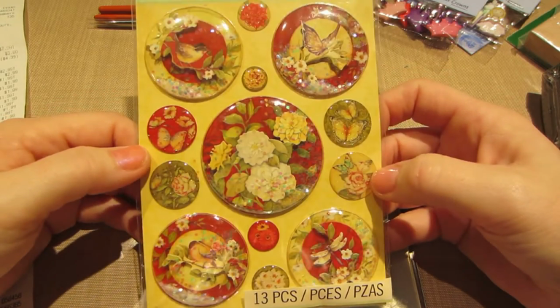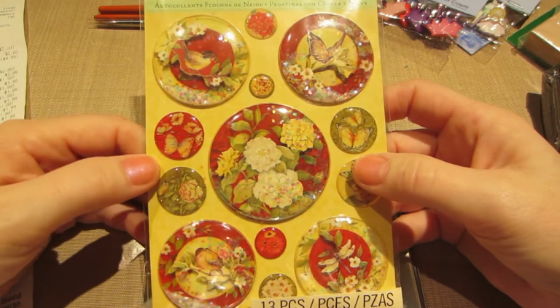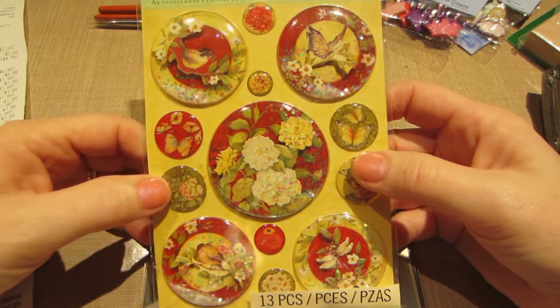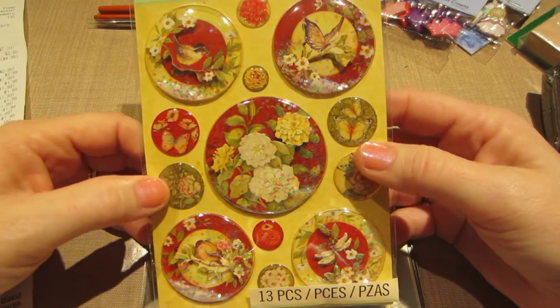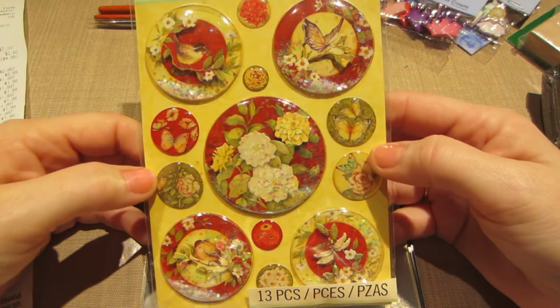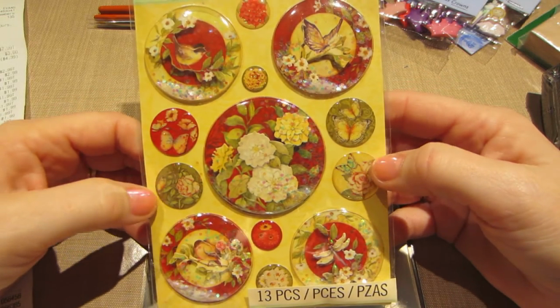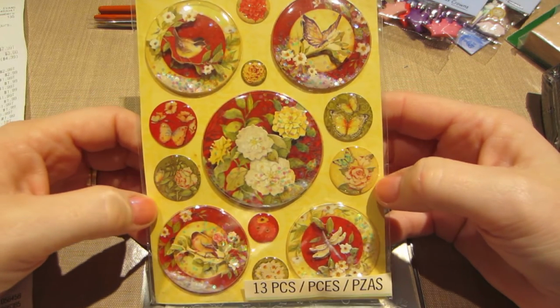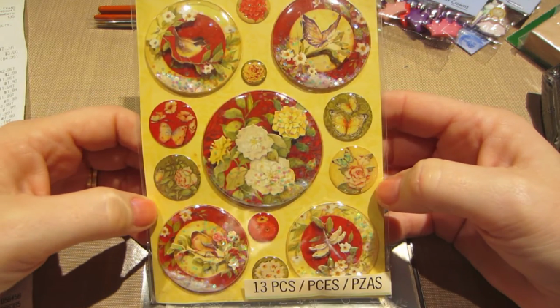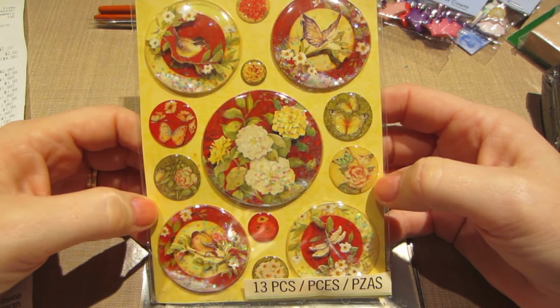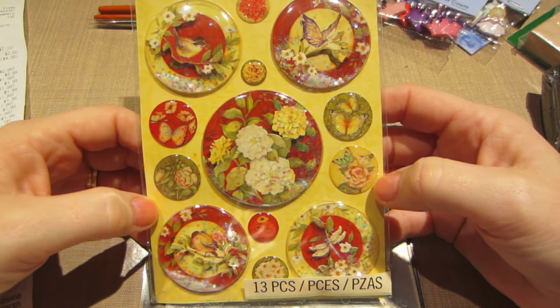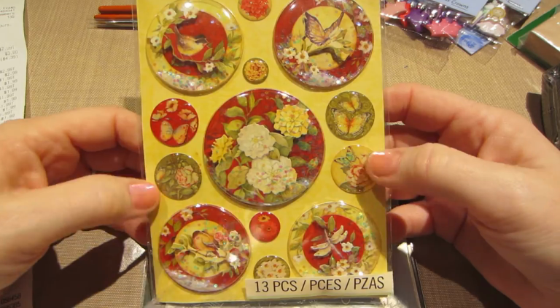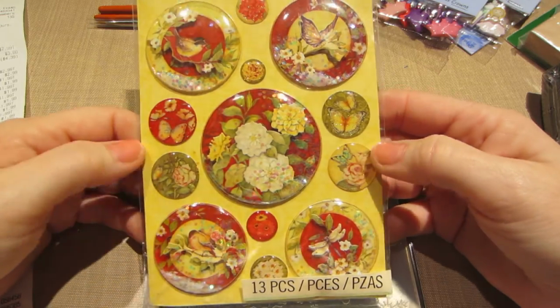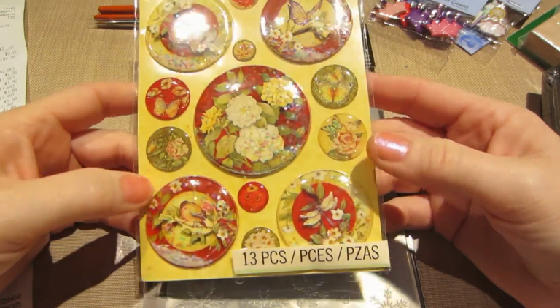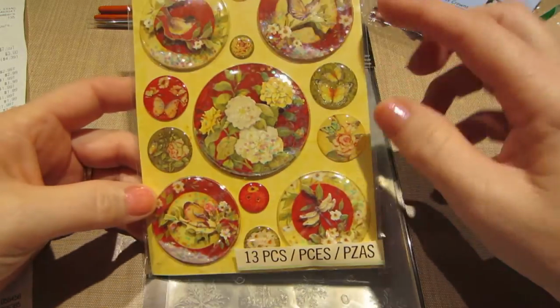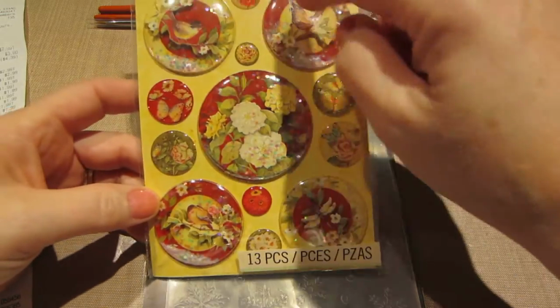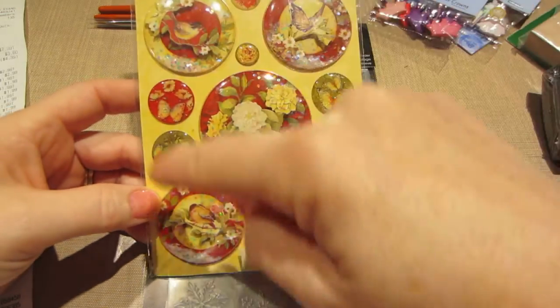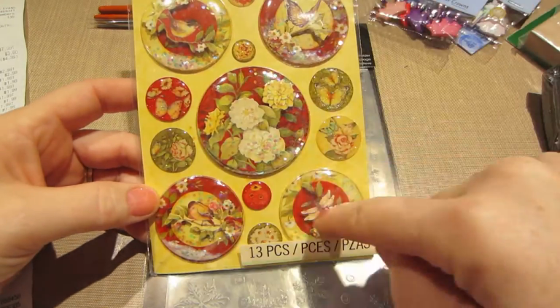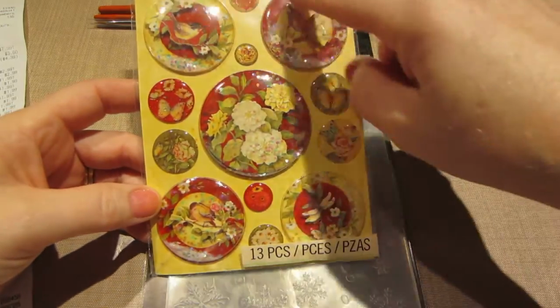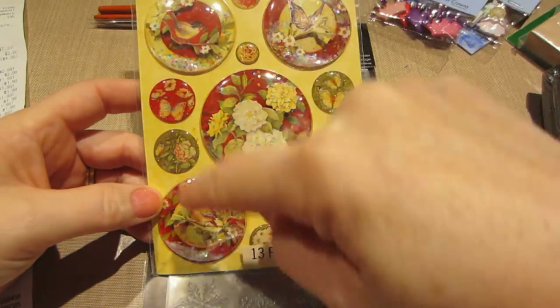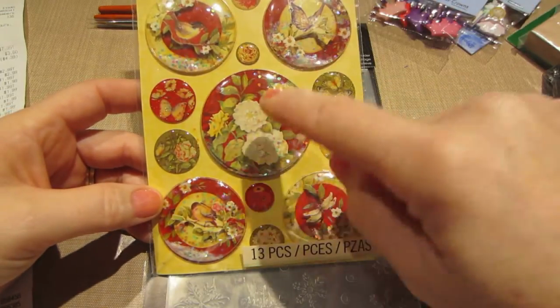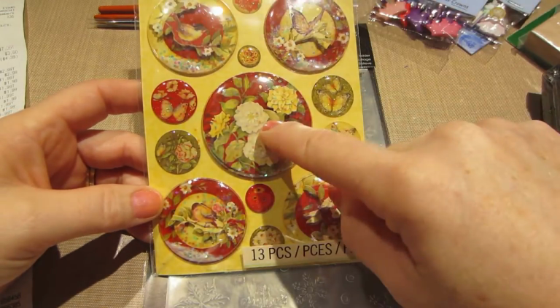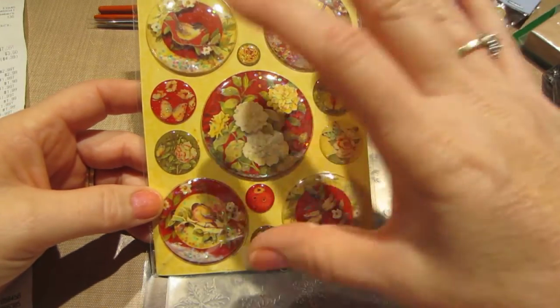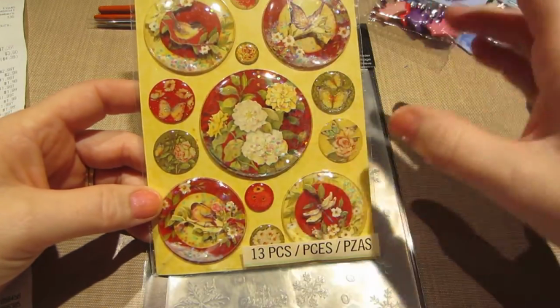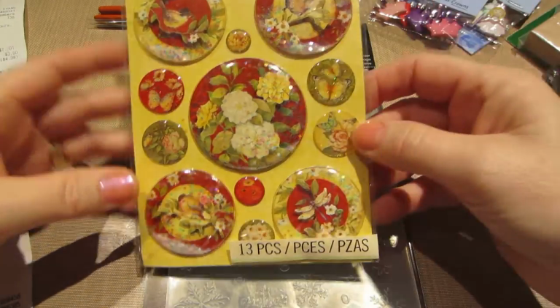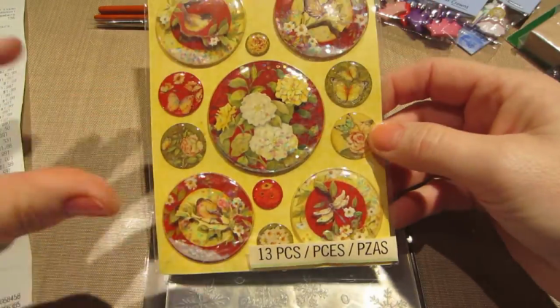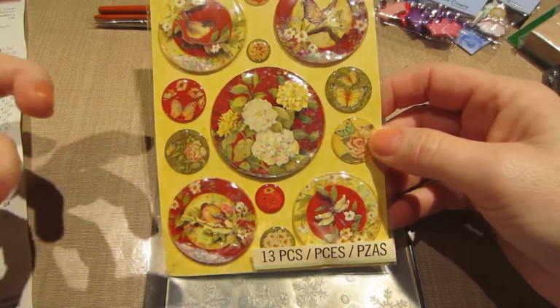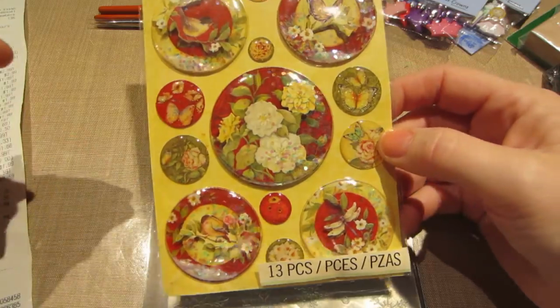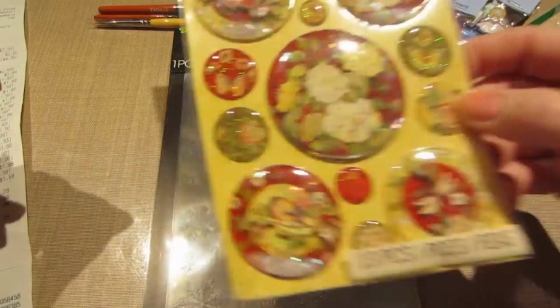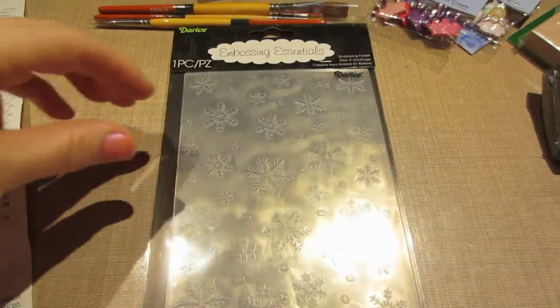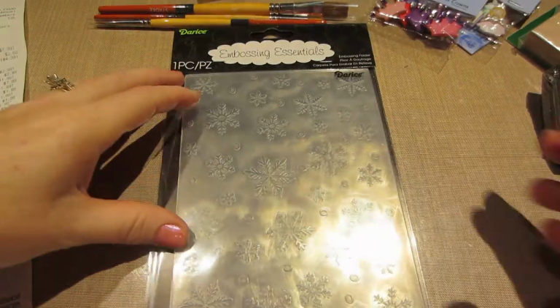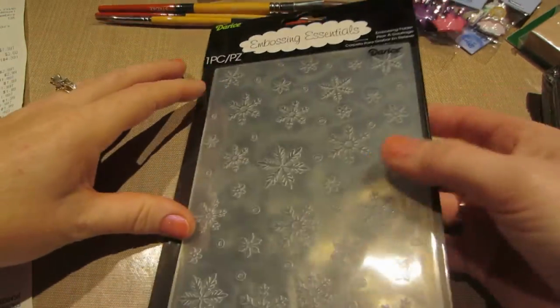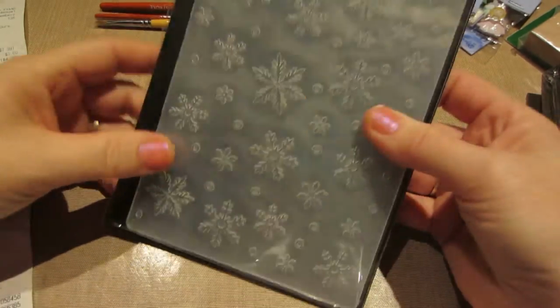These are called Sticker Promo — they were $1.66. I just think they're kind of pretty. I could see using them on an ATB, like one of the little ones on each side and this on the top, just flowery. I think that looks pretty.